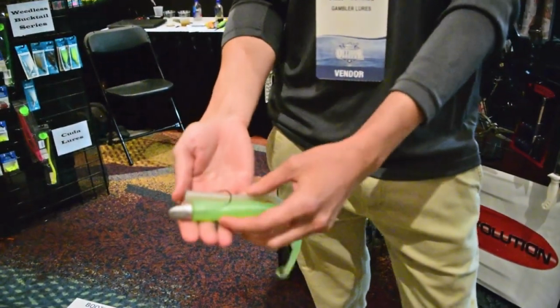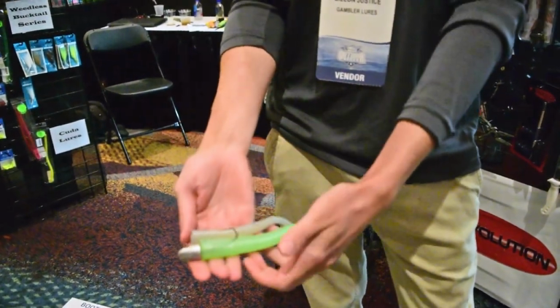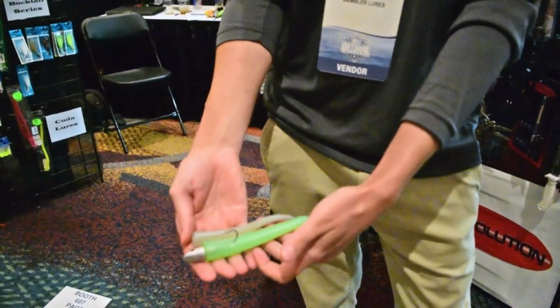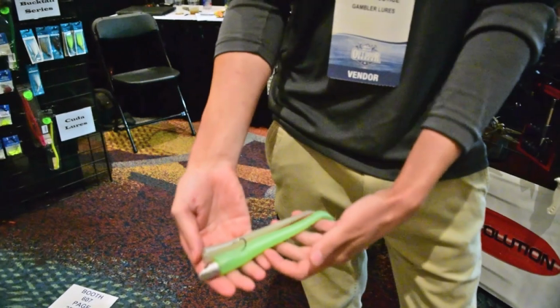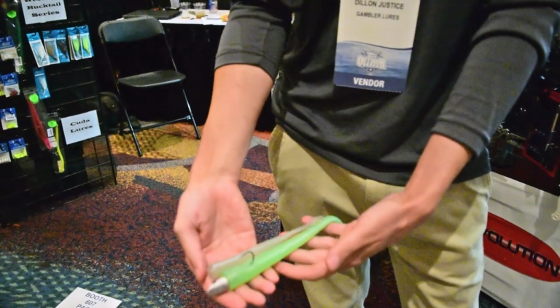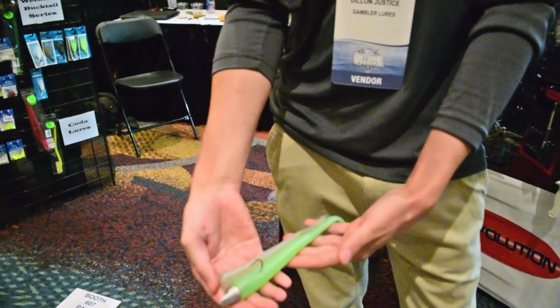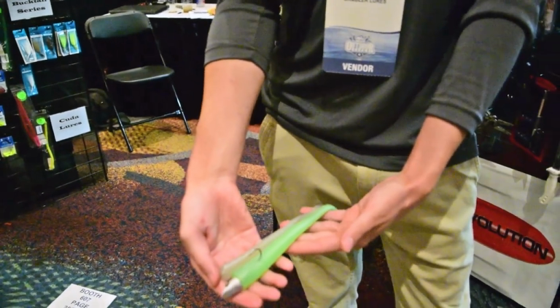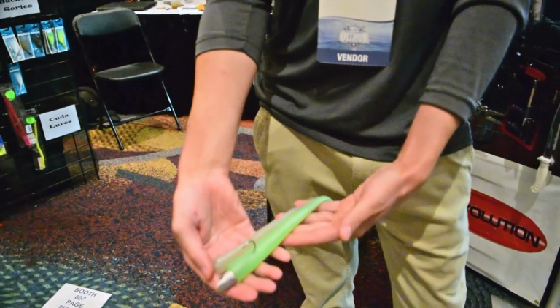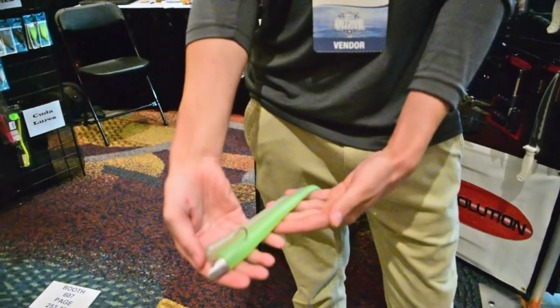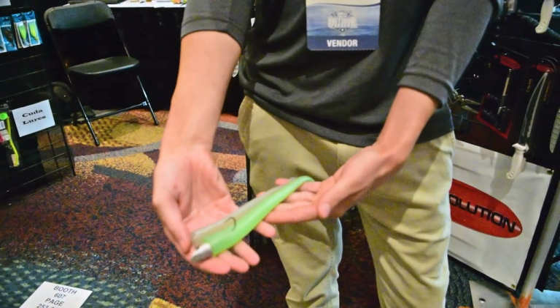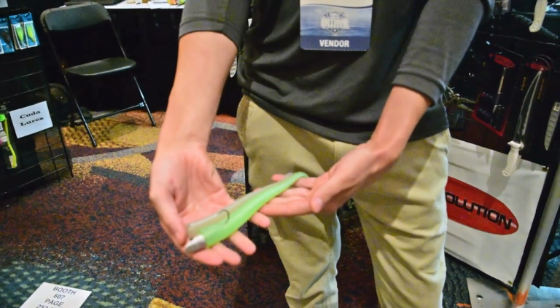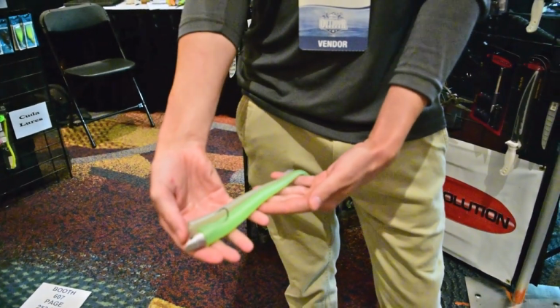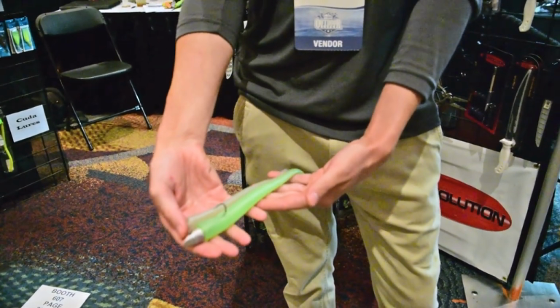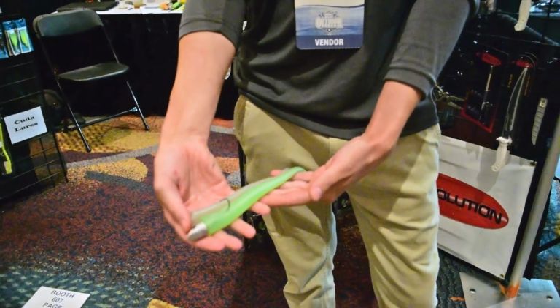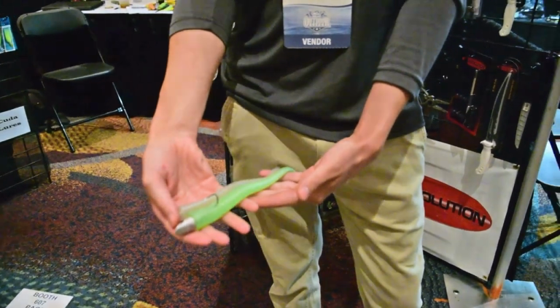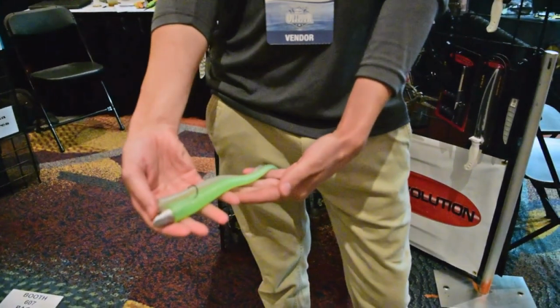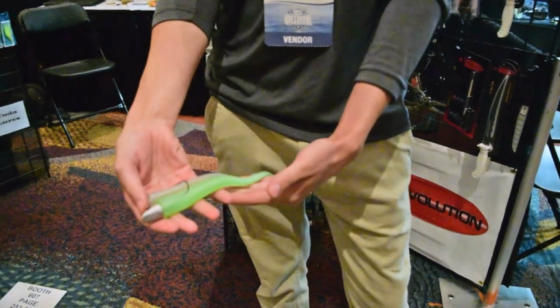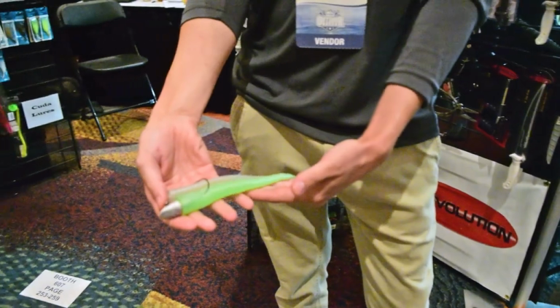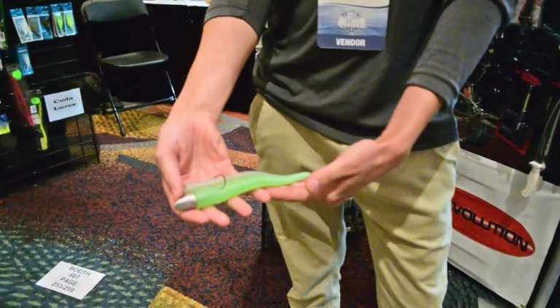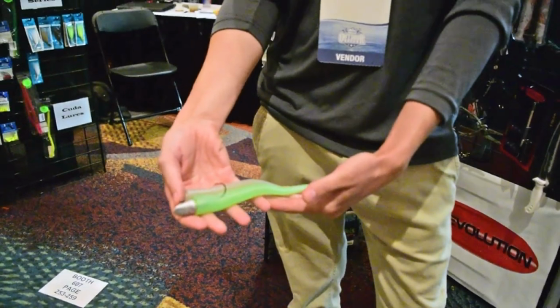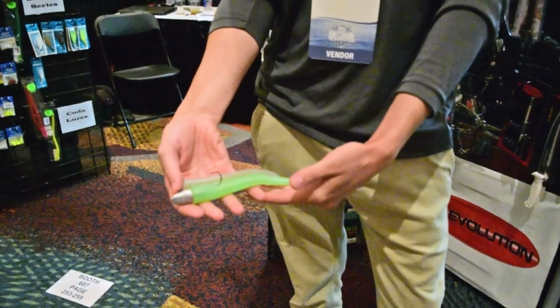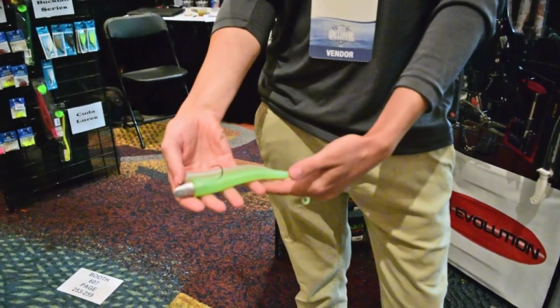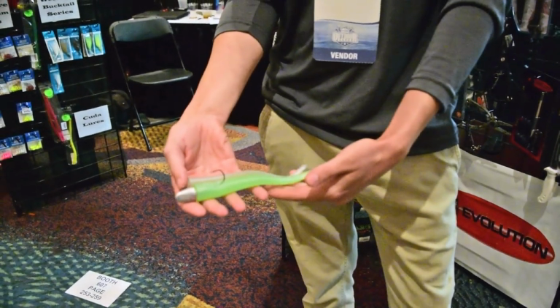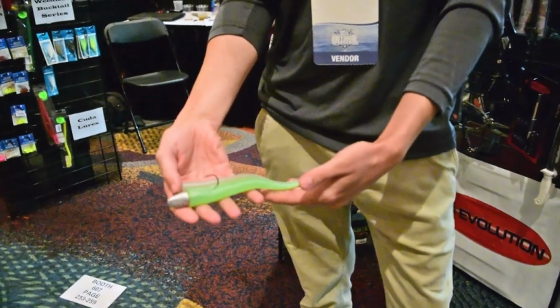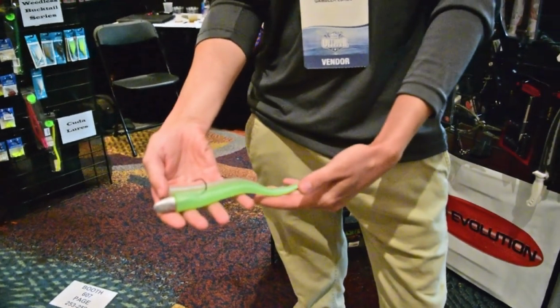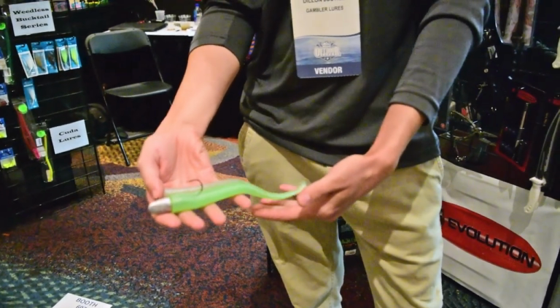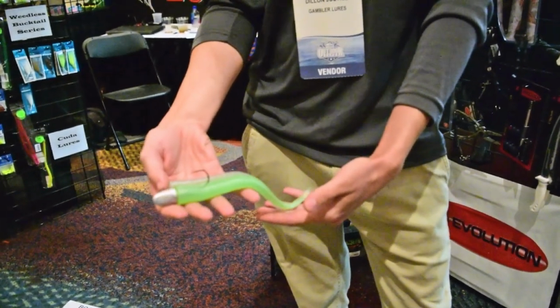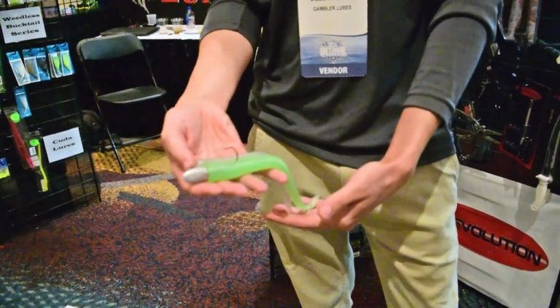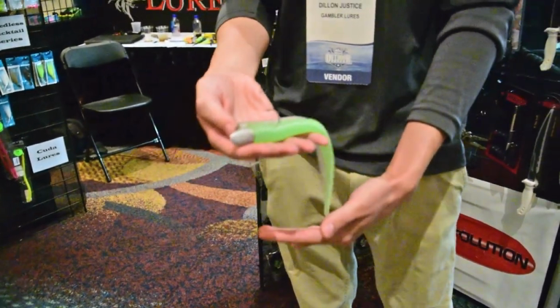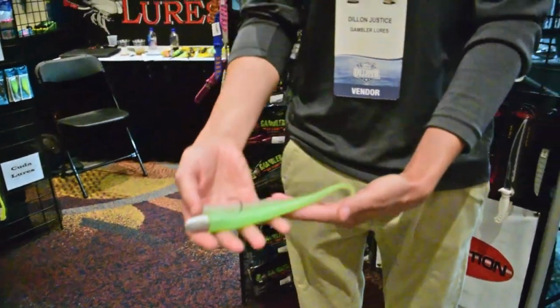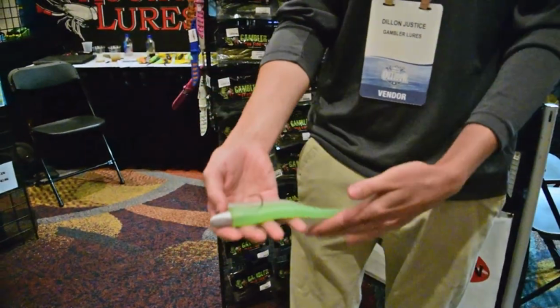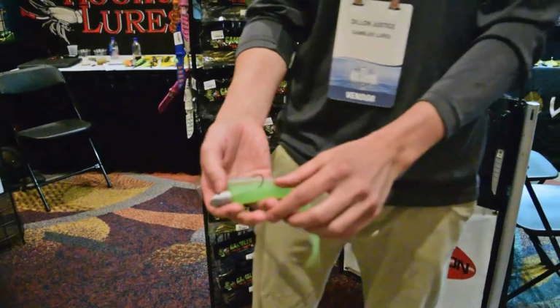You could, though, kind of to match the style of the head, rig it side to side where that tail can swipe side to side, have that more natural fish type action, eel tail action. But whatever your preference, pick your poison.